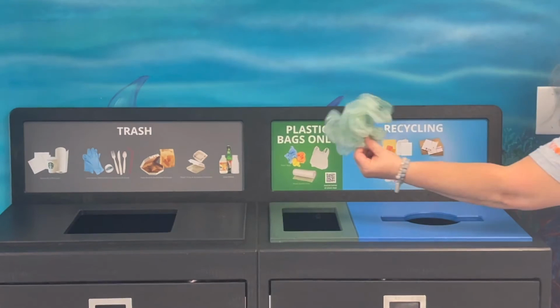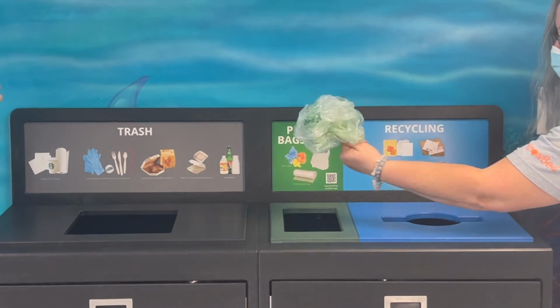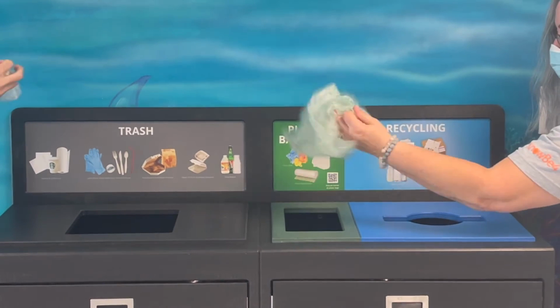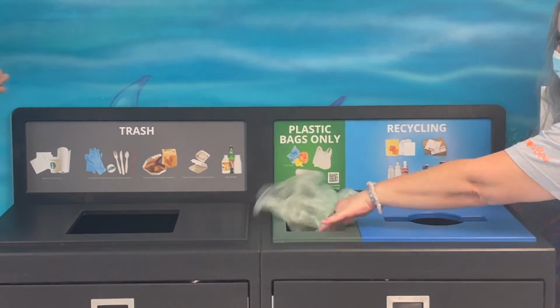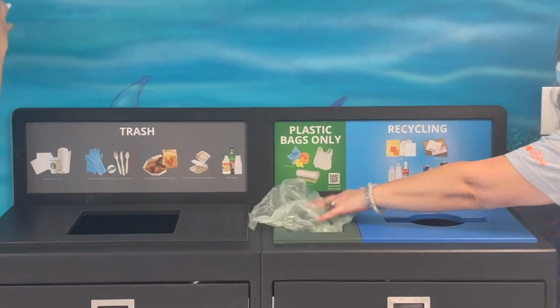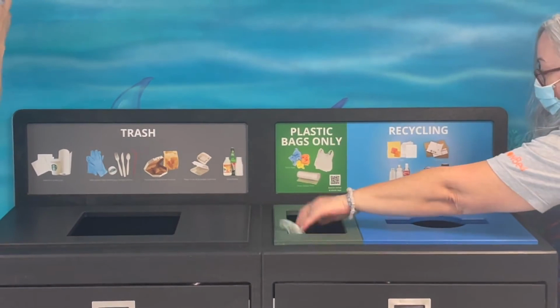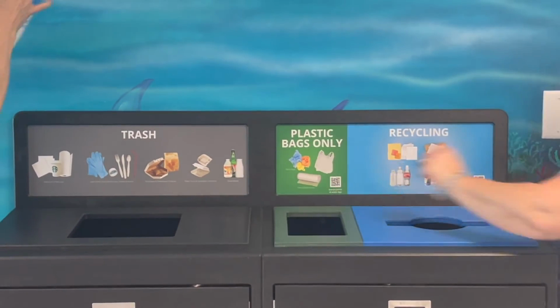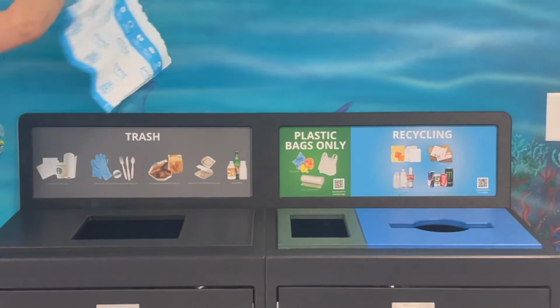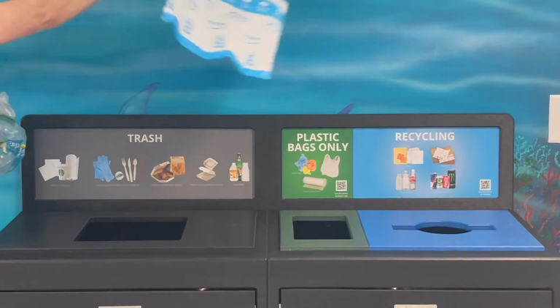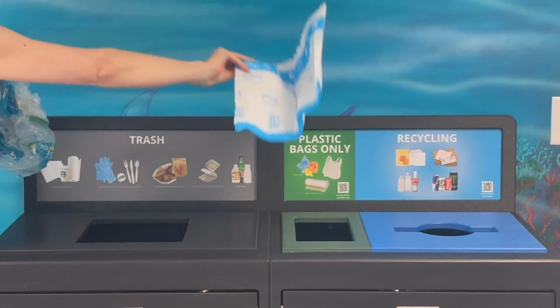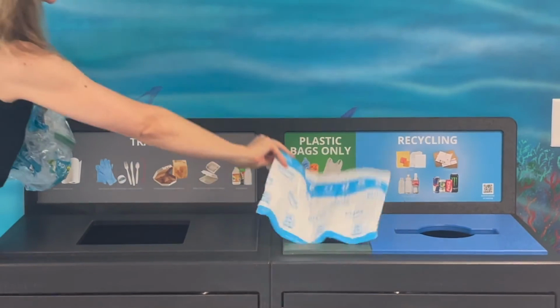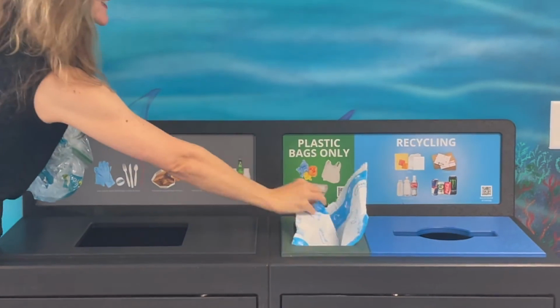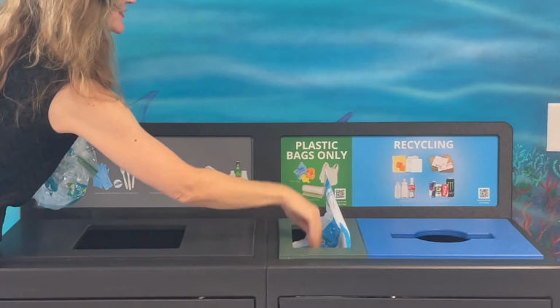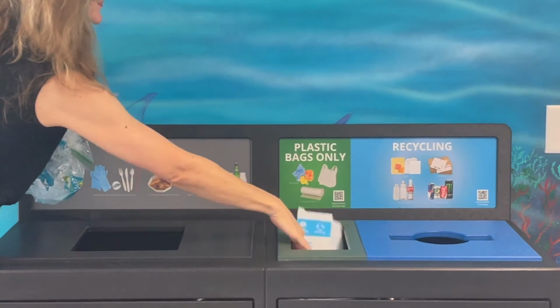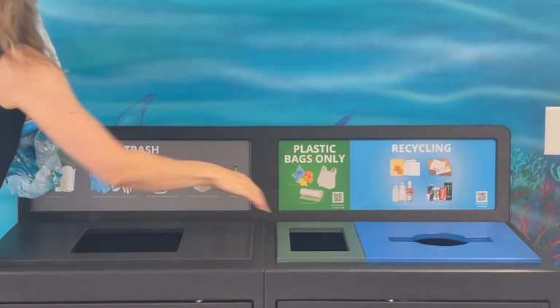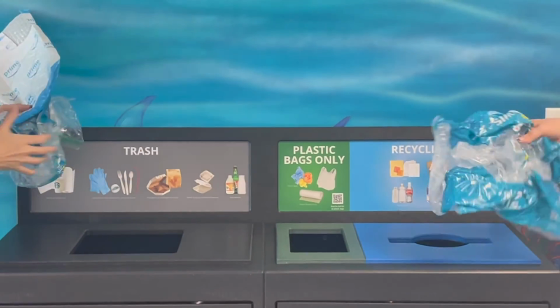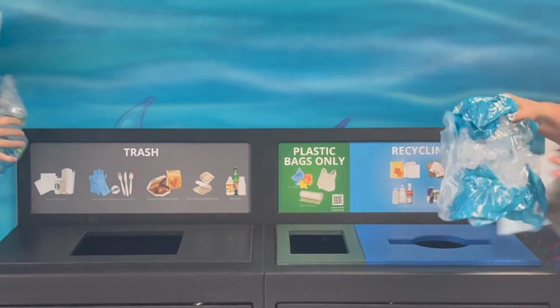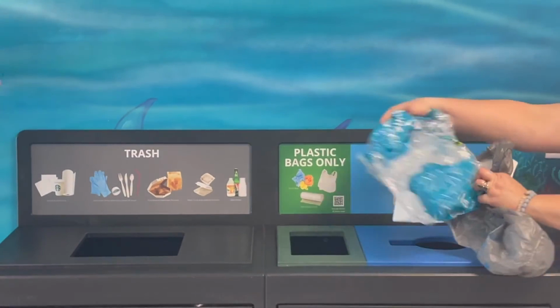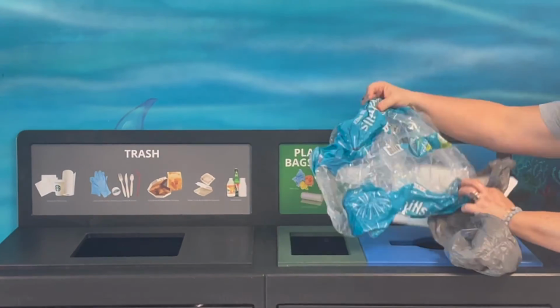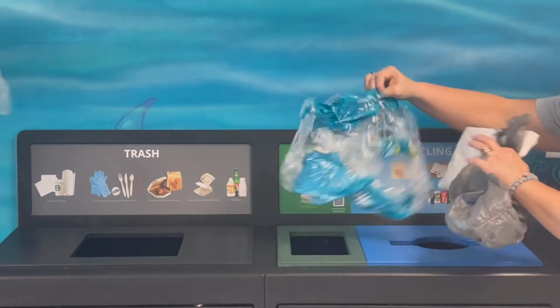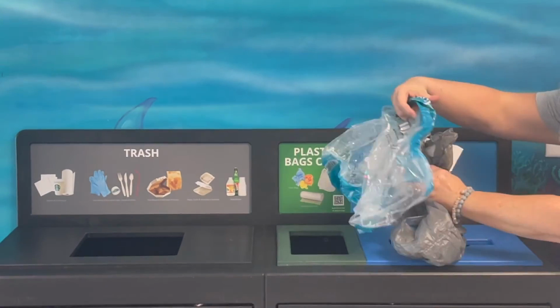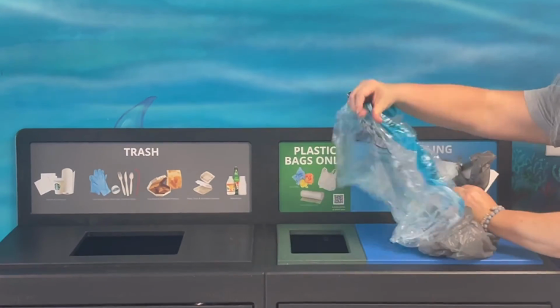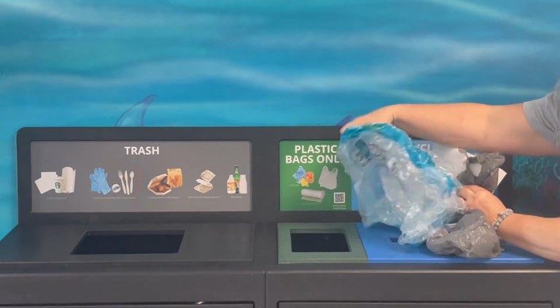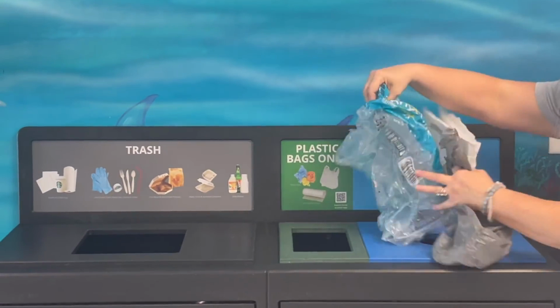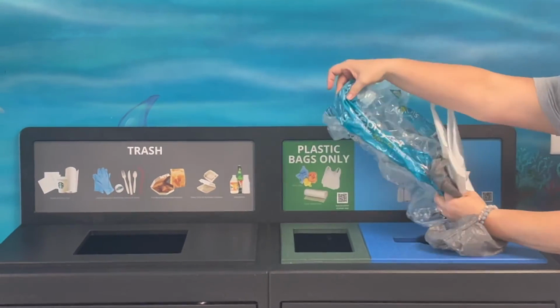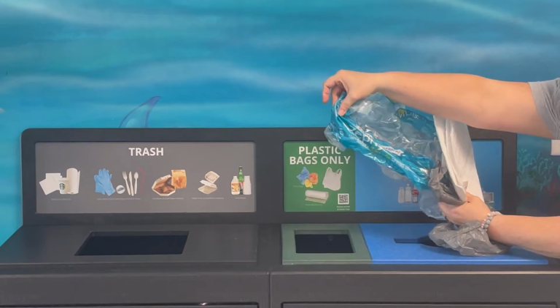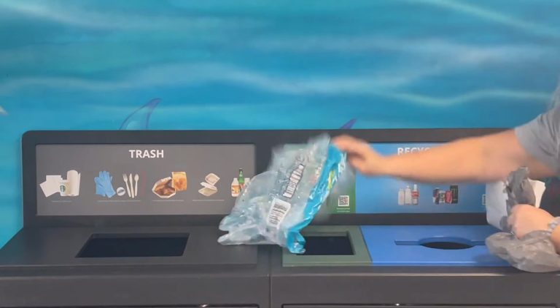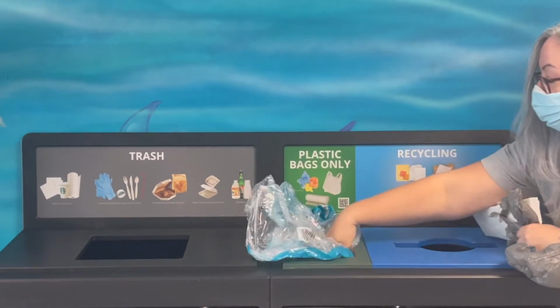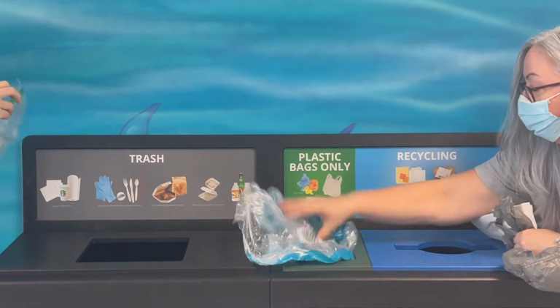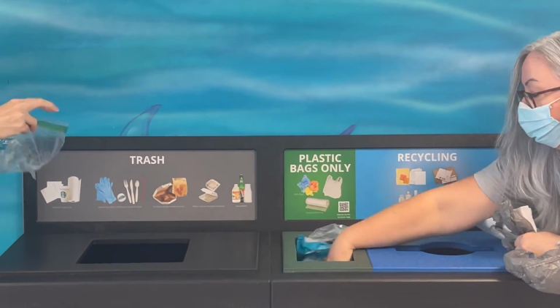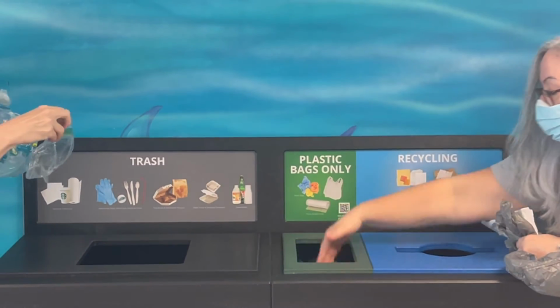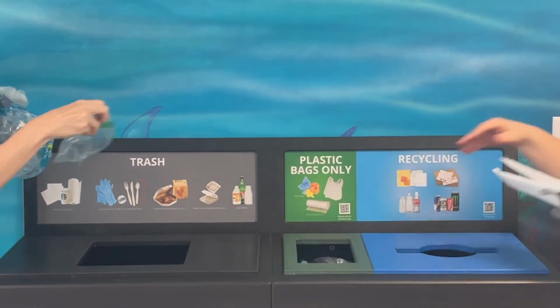There is a QR code on the sign for more info on just what you can recycle, but some of those are clean, dry grocery bags, Ziploc baggies, plastic bubble mailers, the plastic wrap around cases of water bottles, and so on.